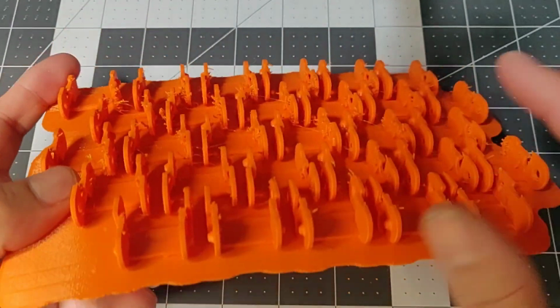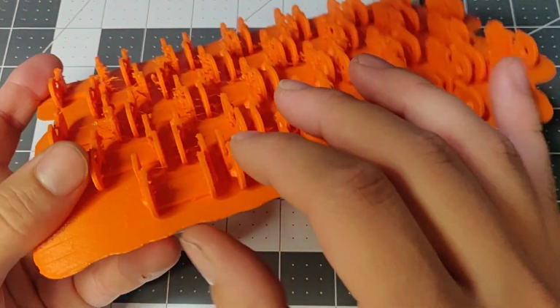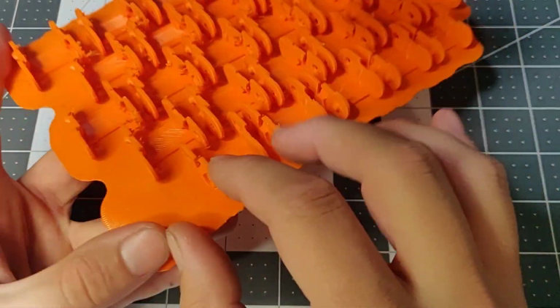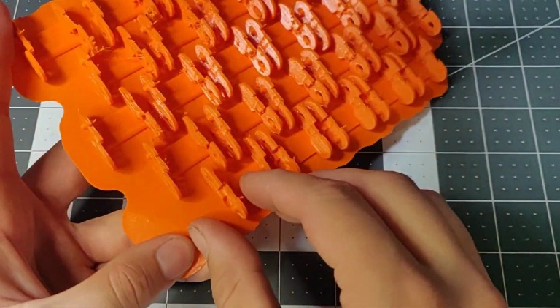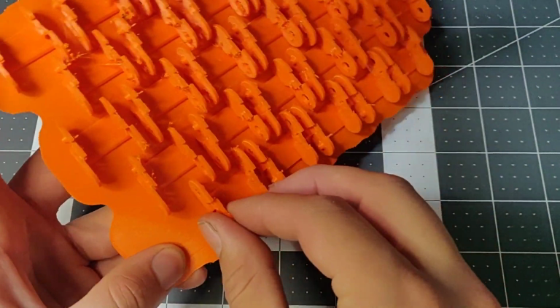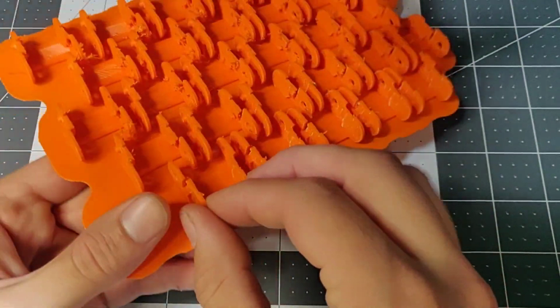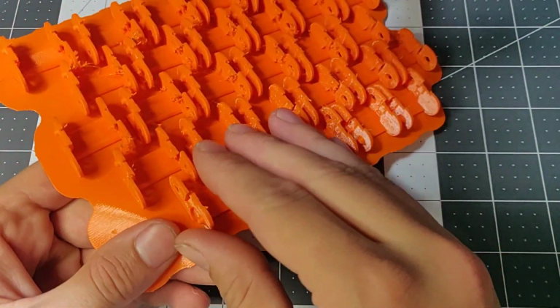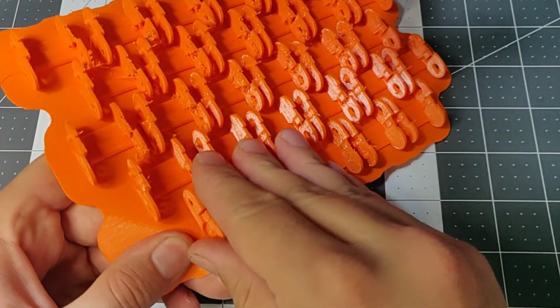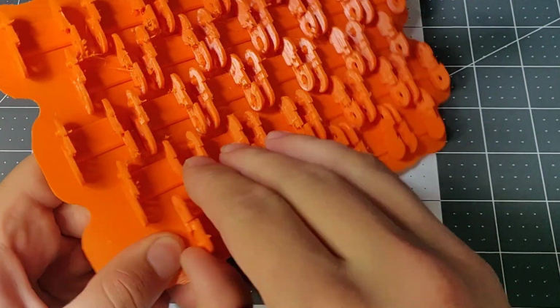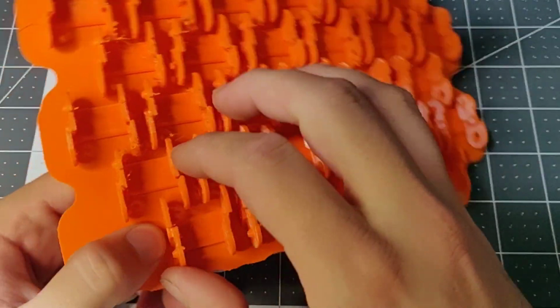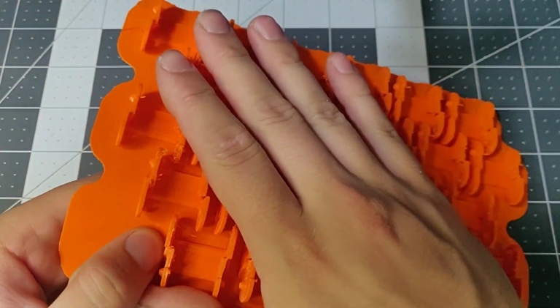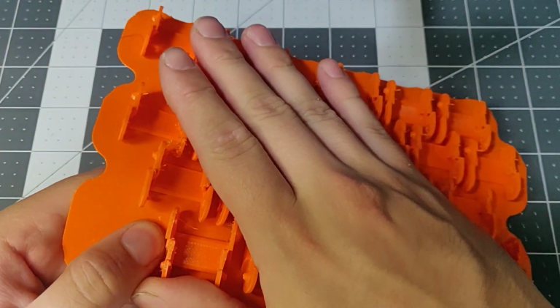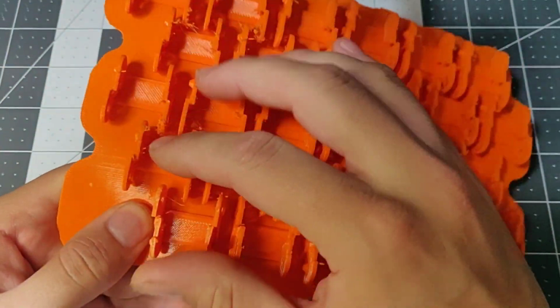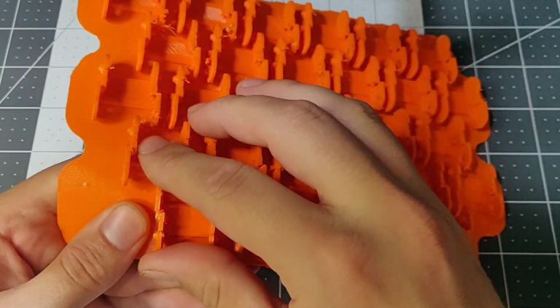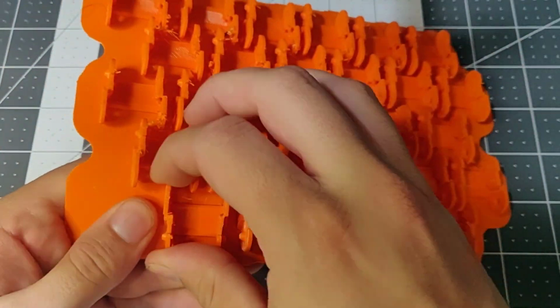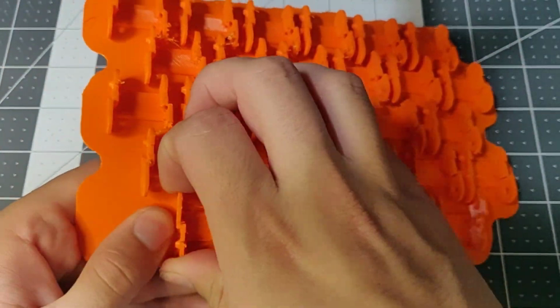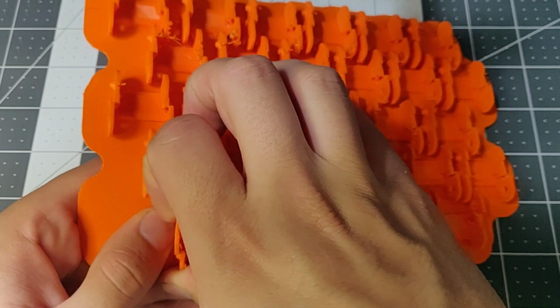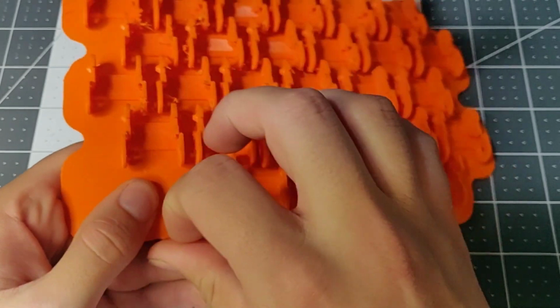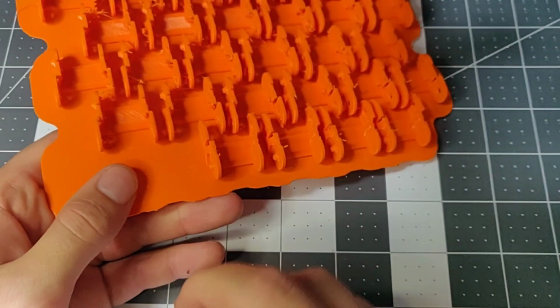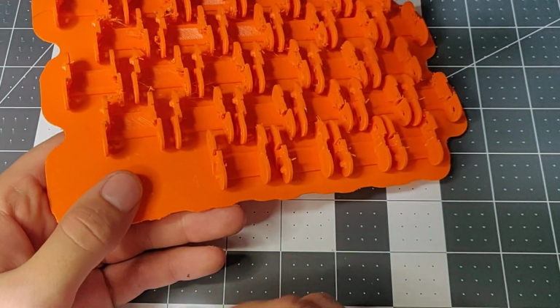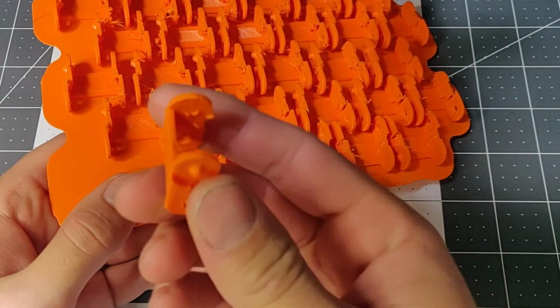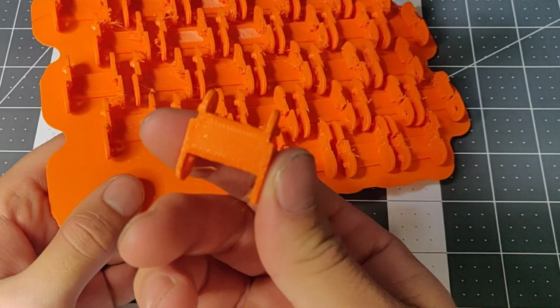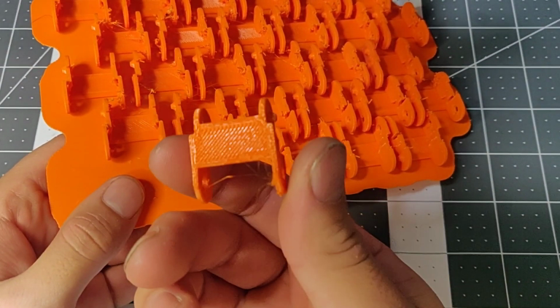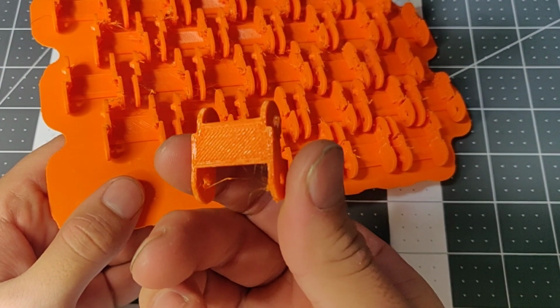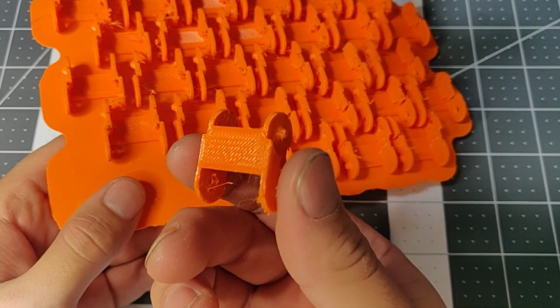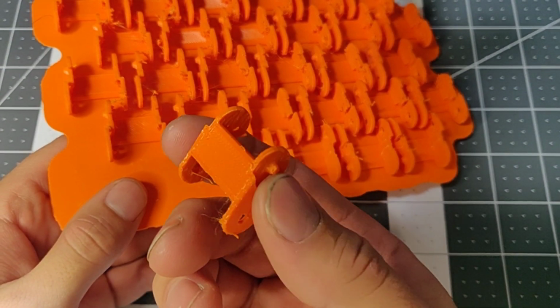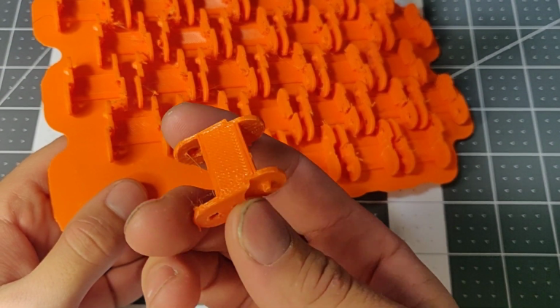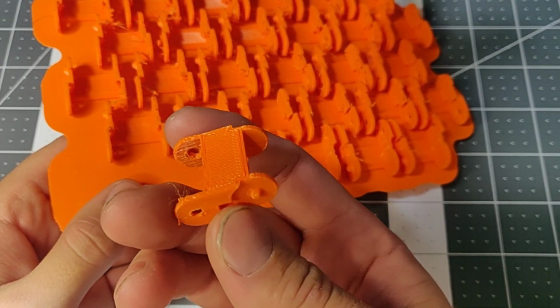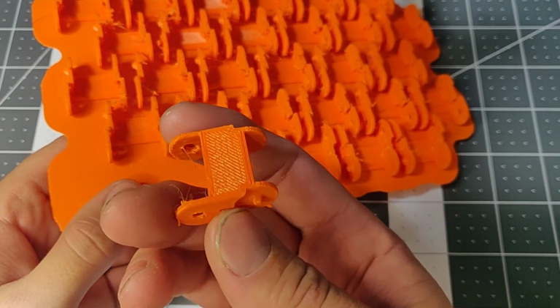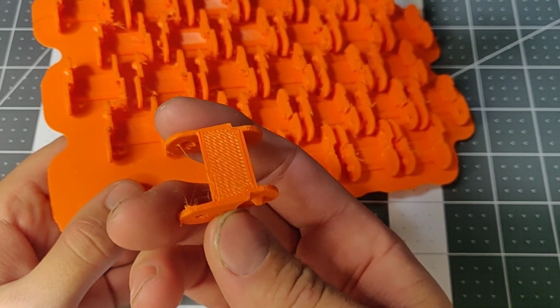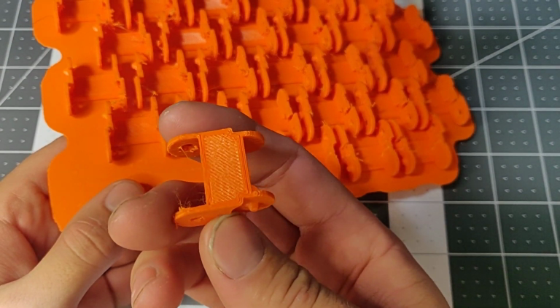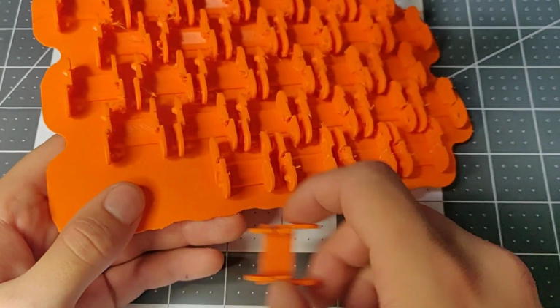These are some chain links for wire, printed on the raft. The finish isn't too bad.